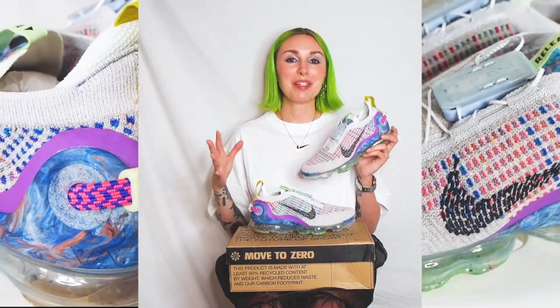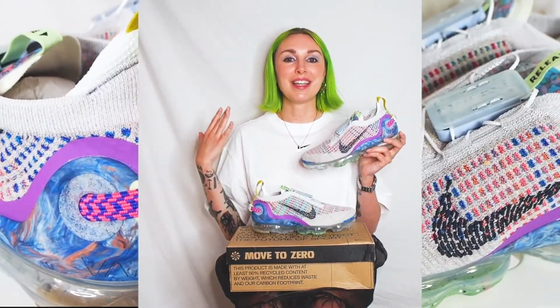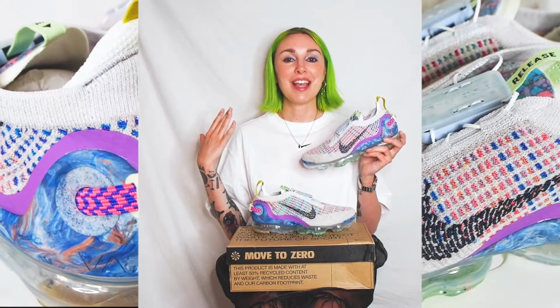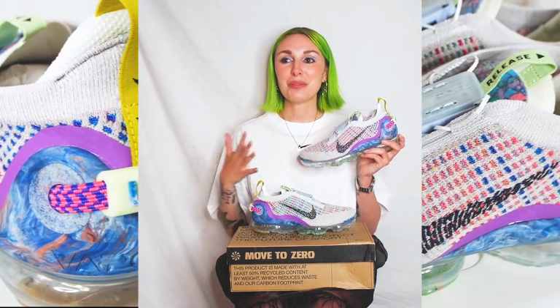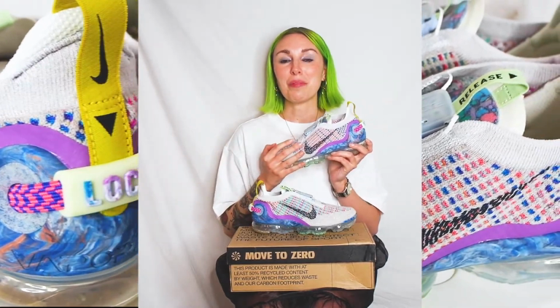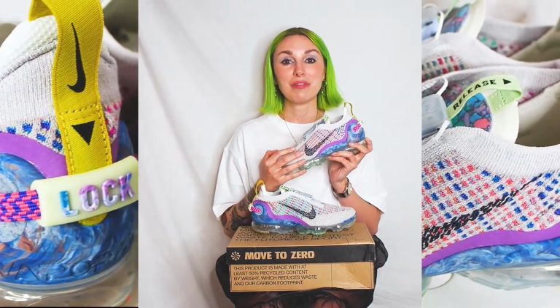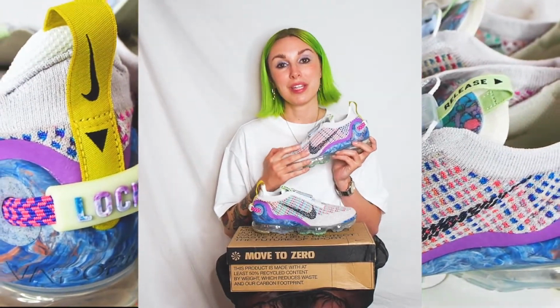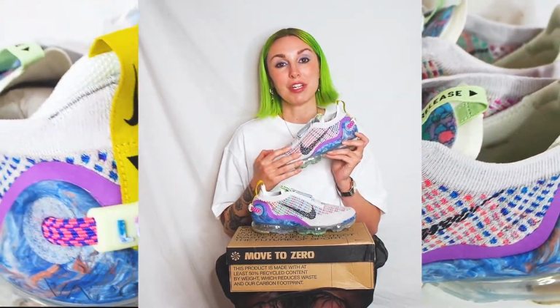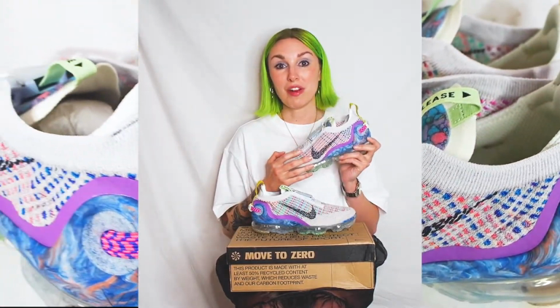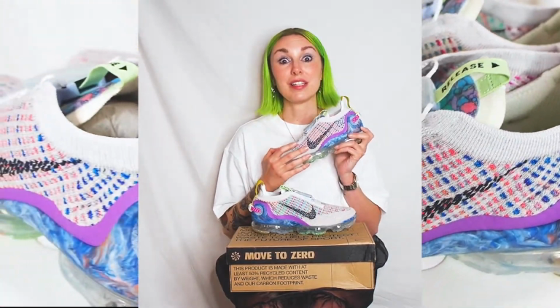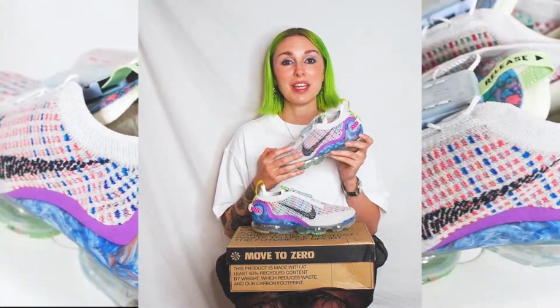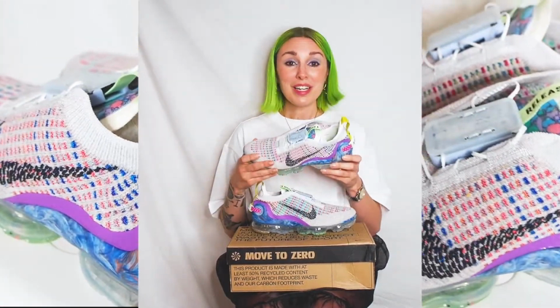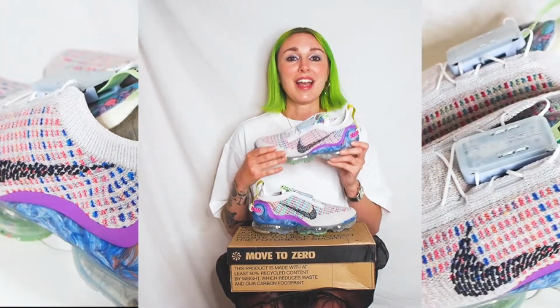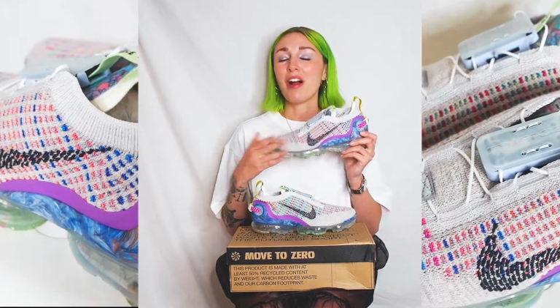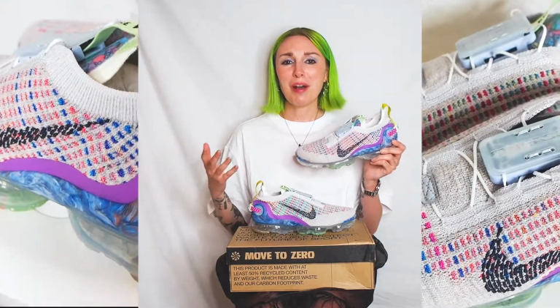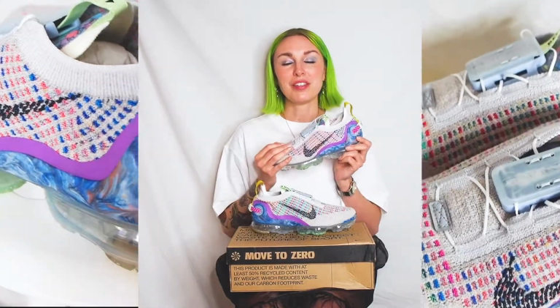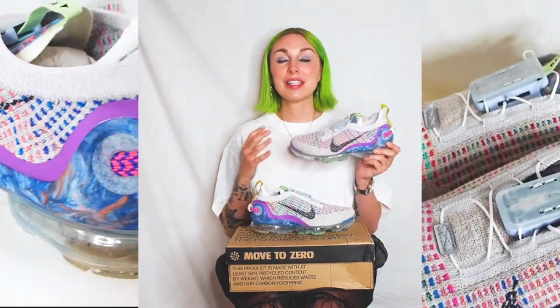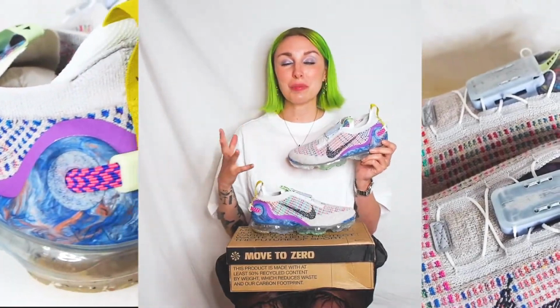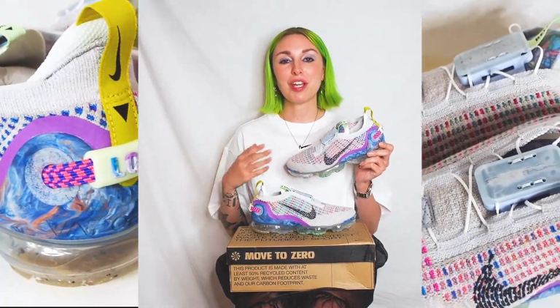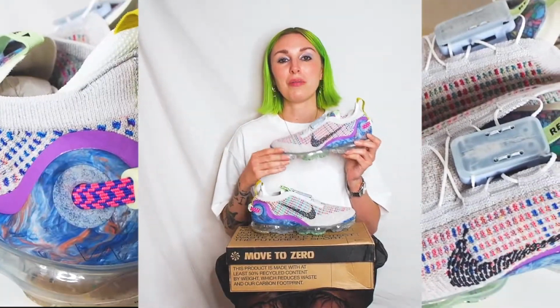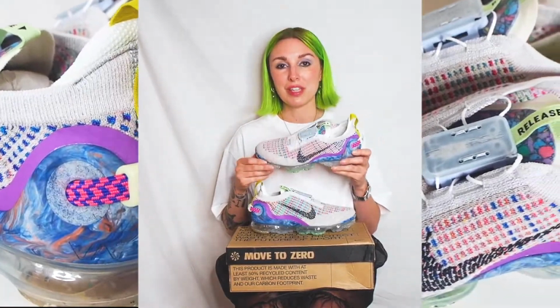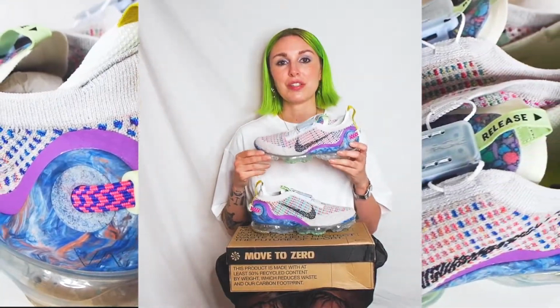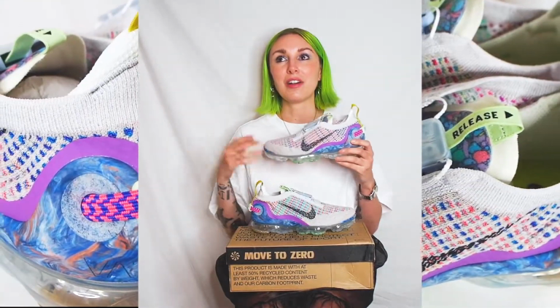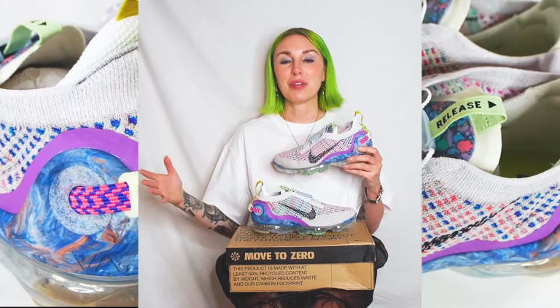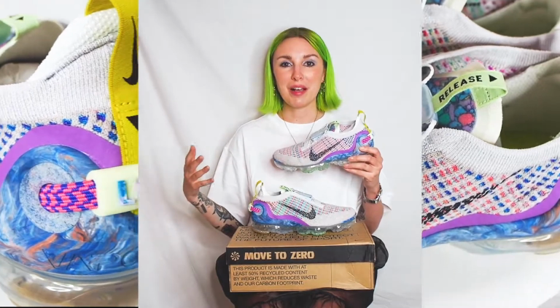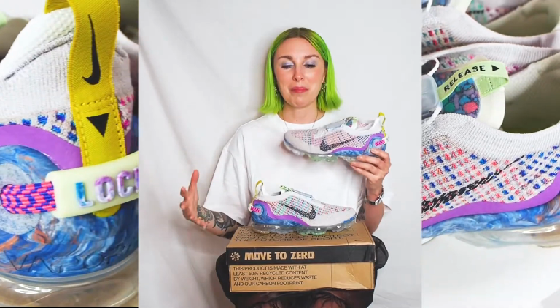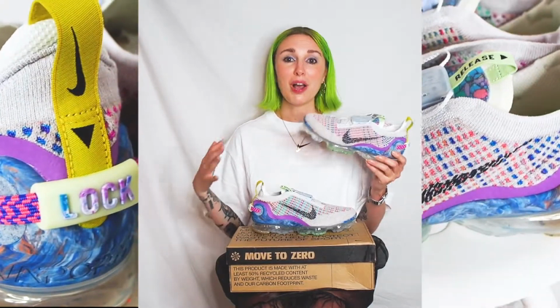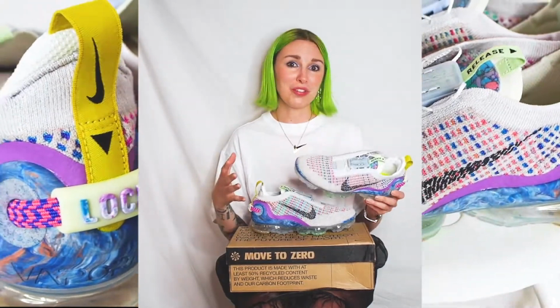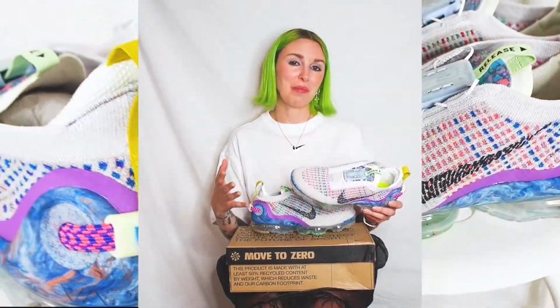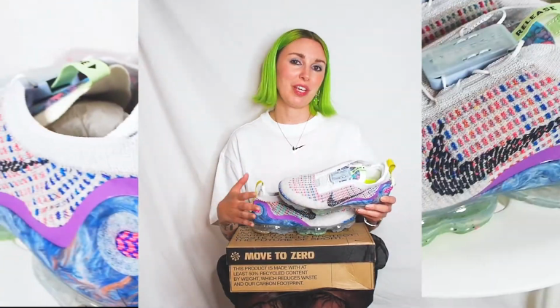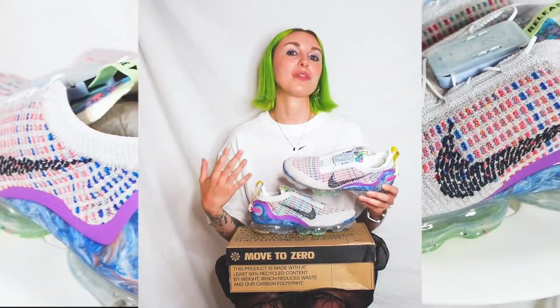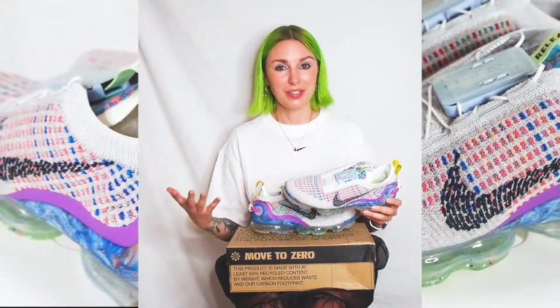Sustainability is heading towards a more positive level within the sneaker industry, and I'm very excited to be witnessing it and kind of be a part of it. This is not a sponsored video, but I was gifted these shoes and I am doing a paid campaign, but I wasn't asked to do this unboxing video — I just wanted to.